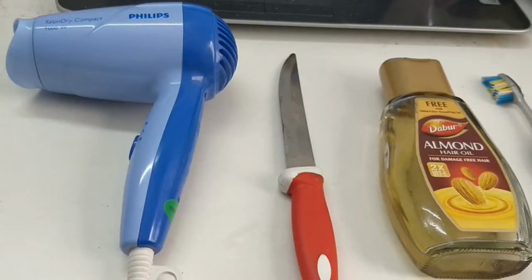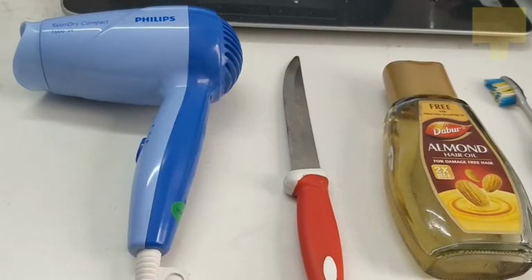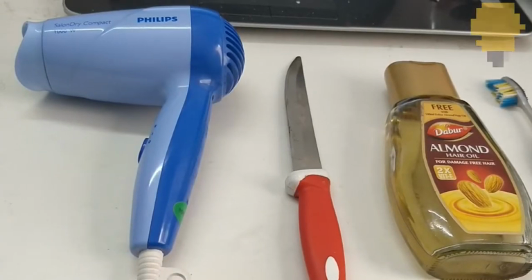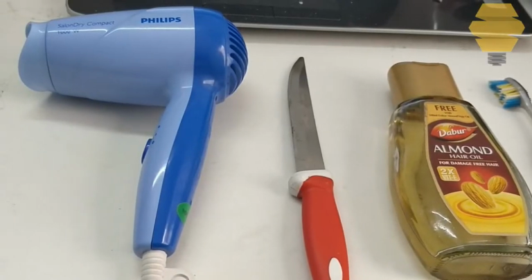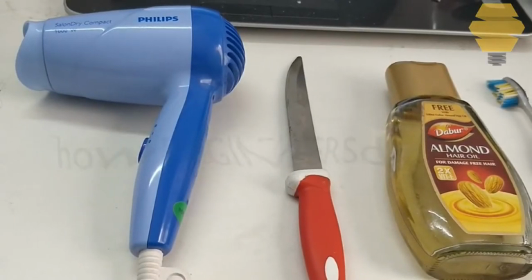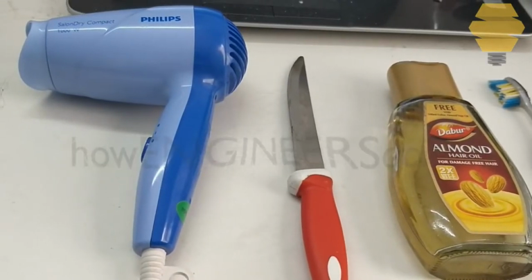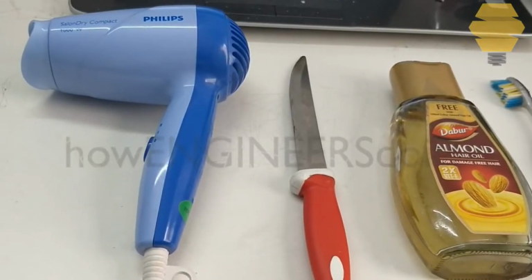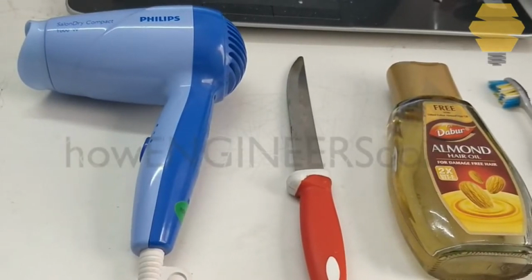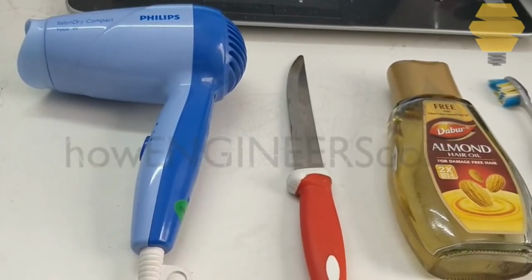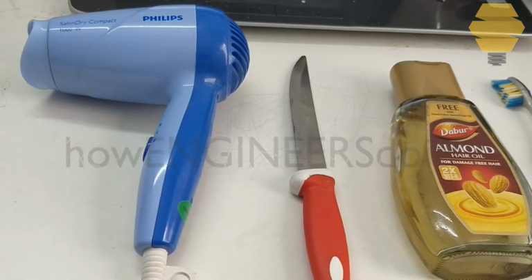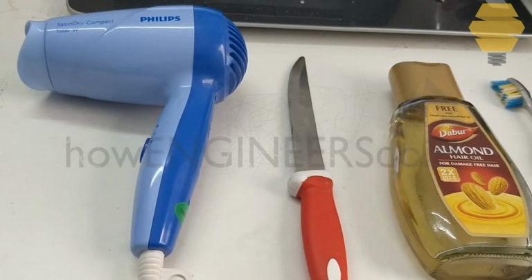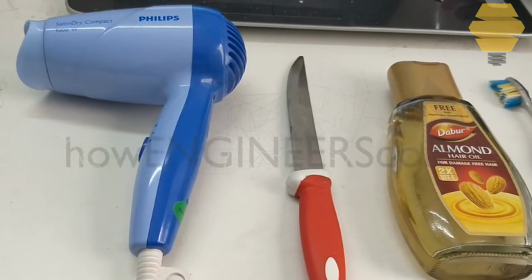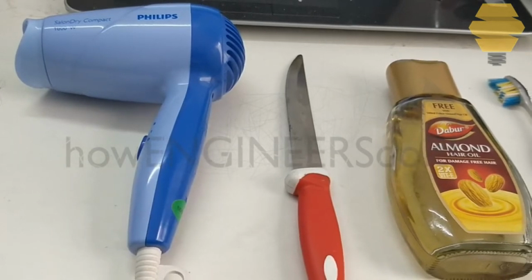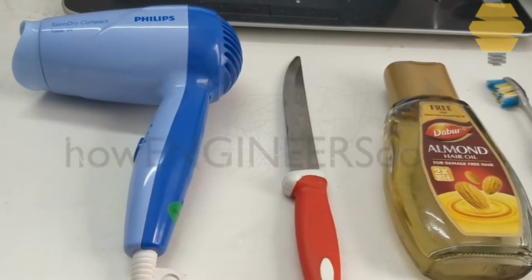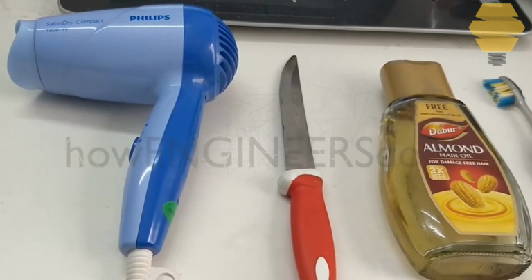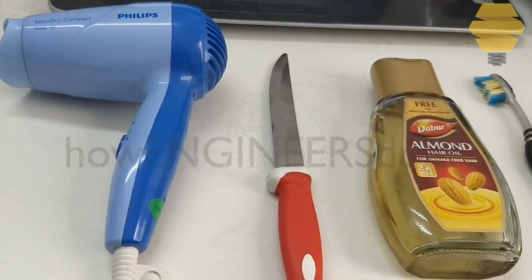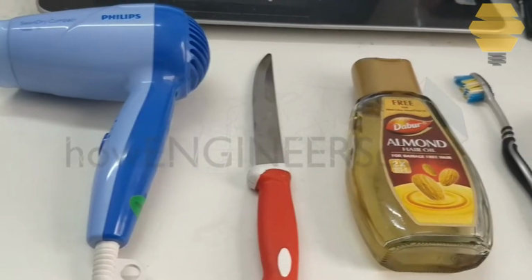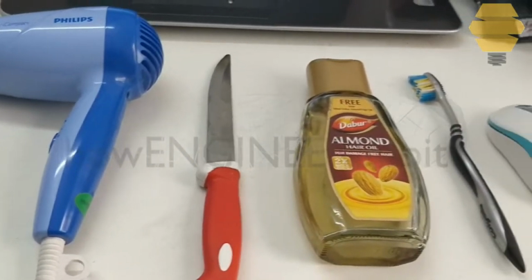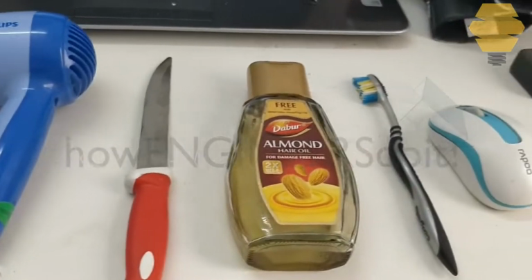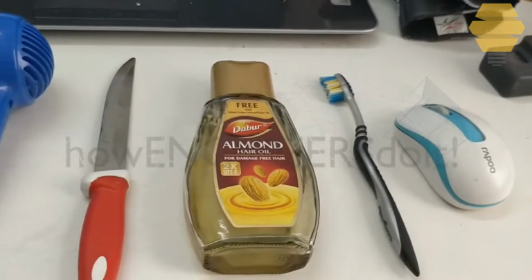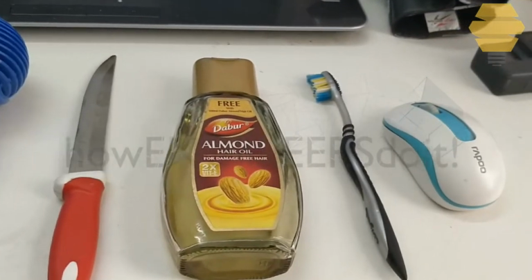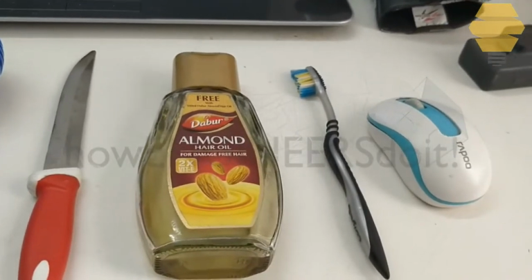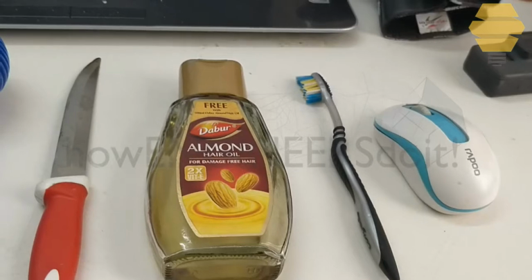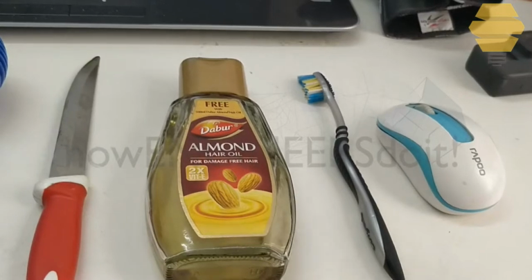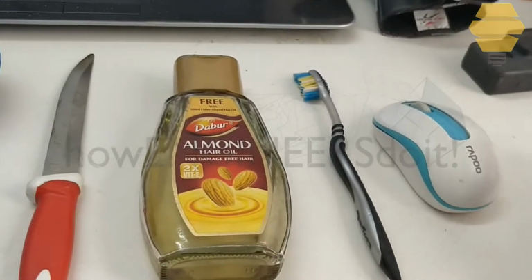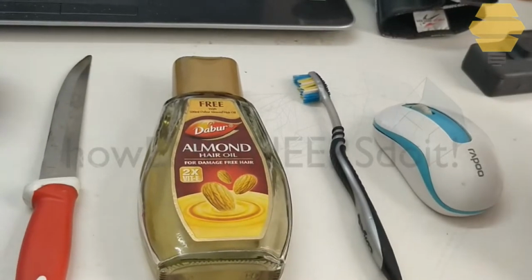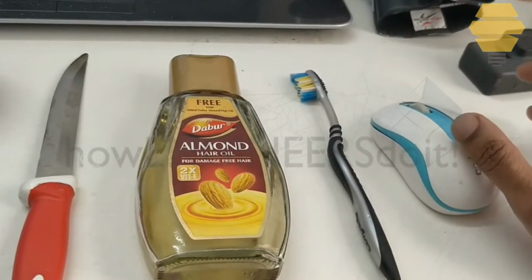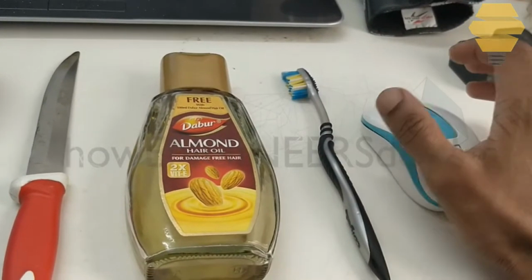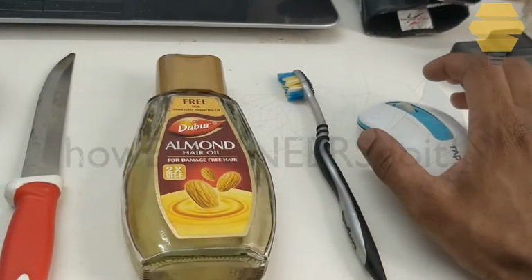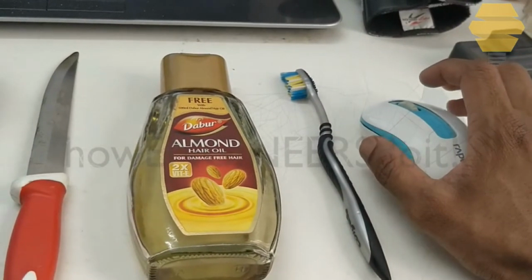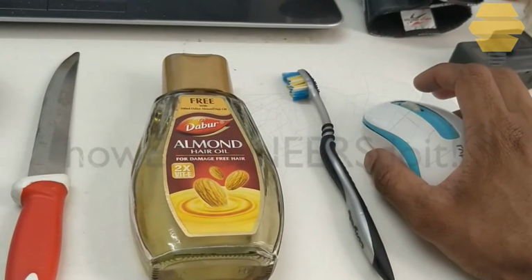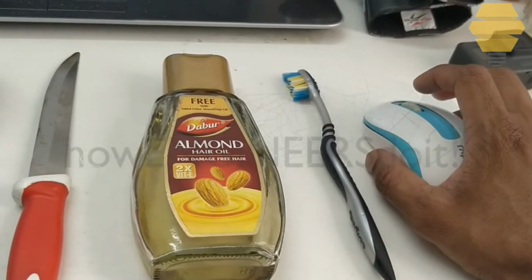Hello friends, this is Mohammed Shakeel here from How Engineers Do It. This is a quick video on how you can fix a mouse scroll wheel issue that some of you might be facing at this moment.